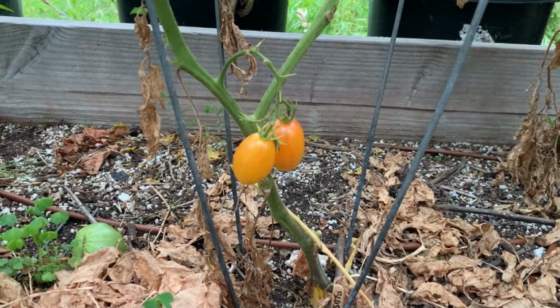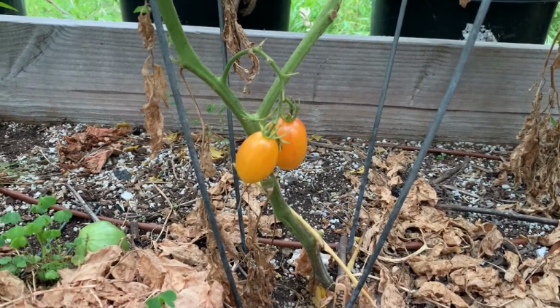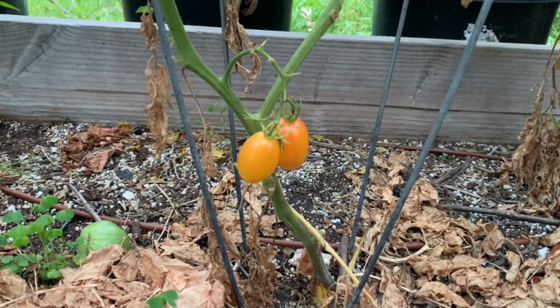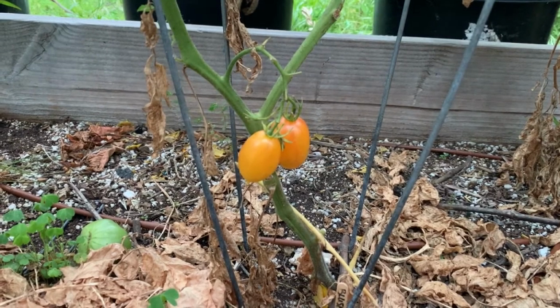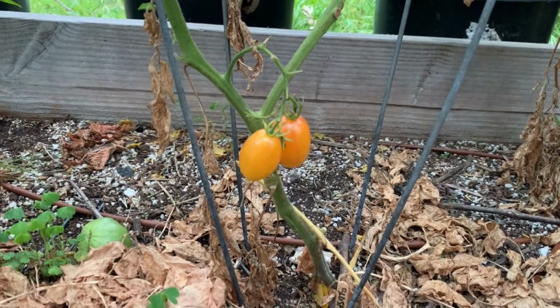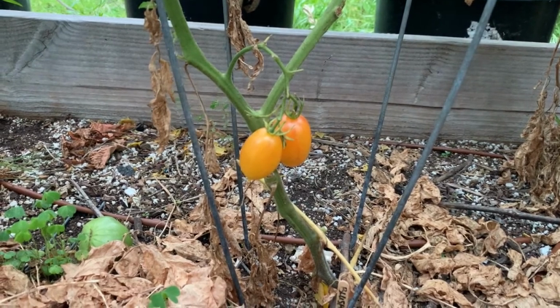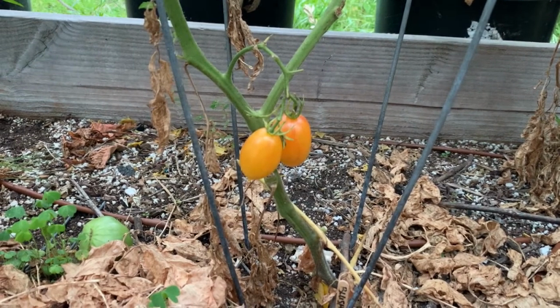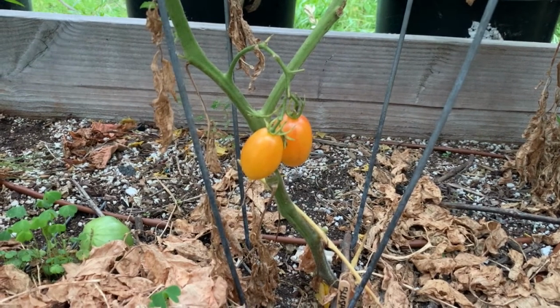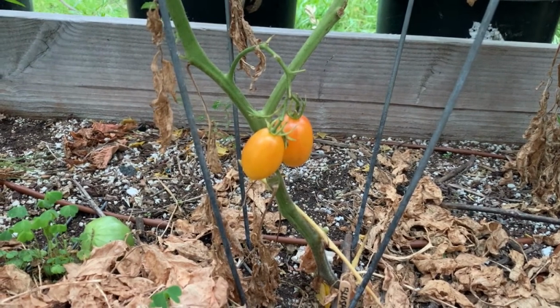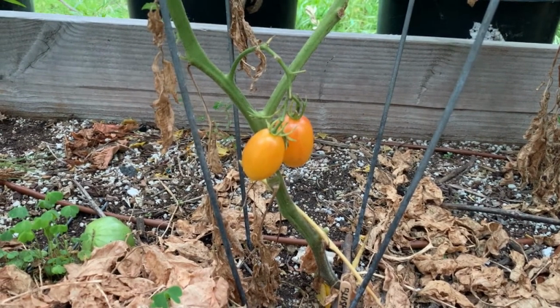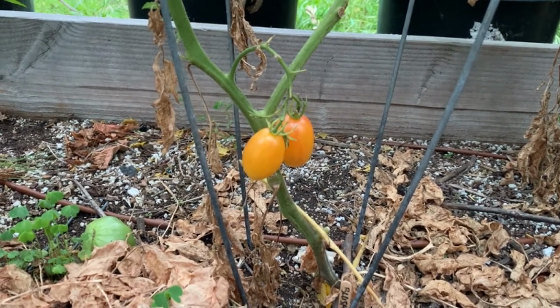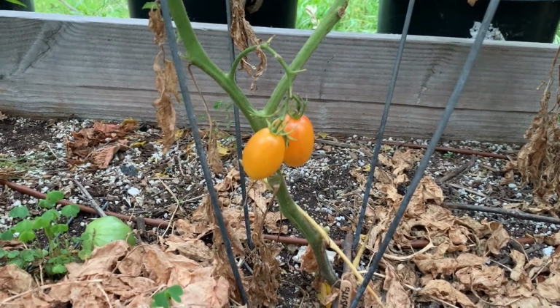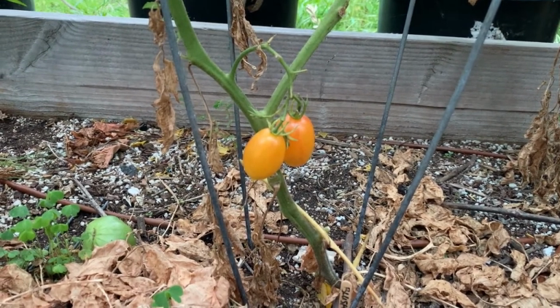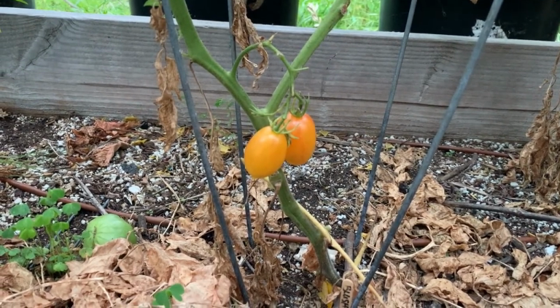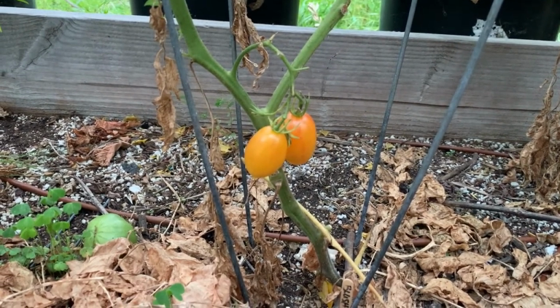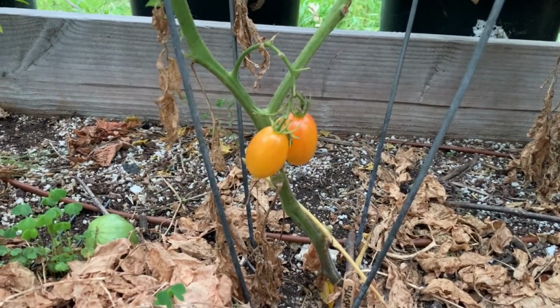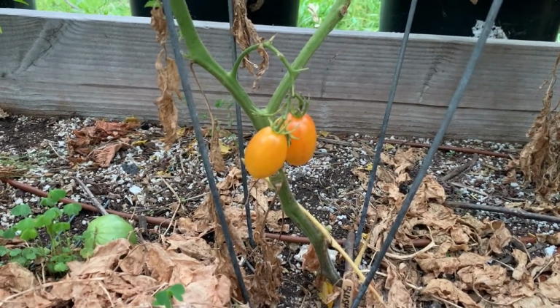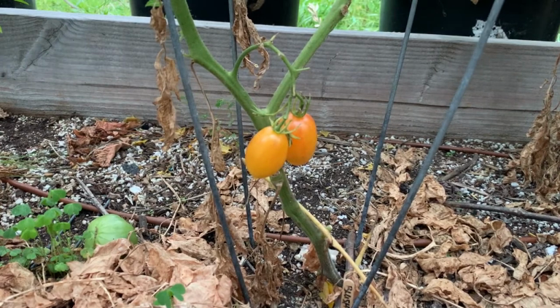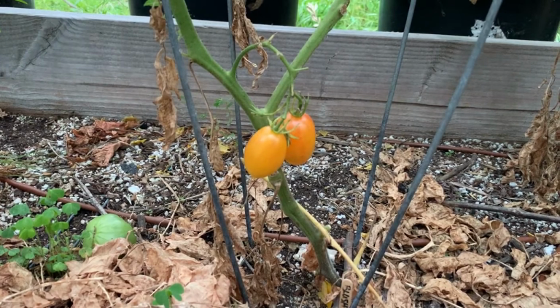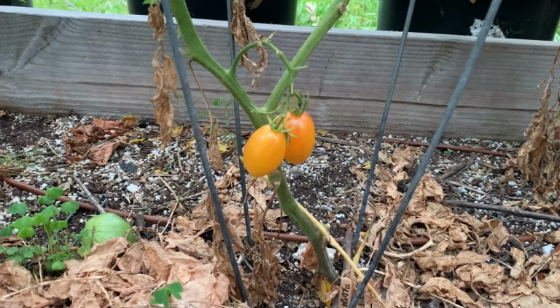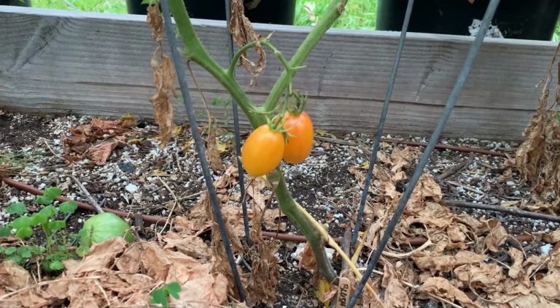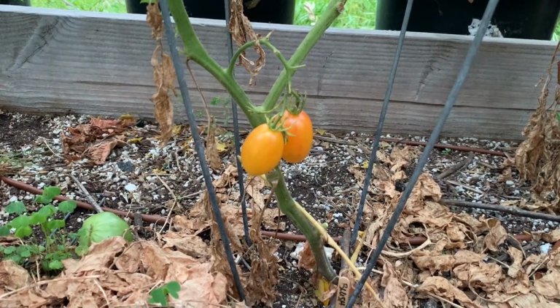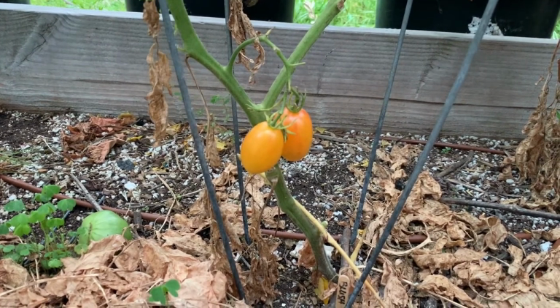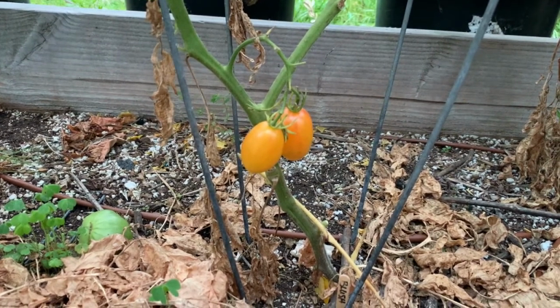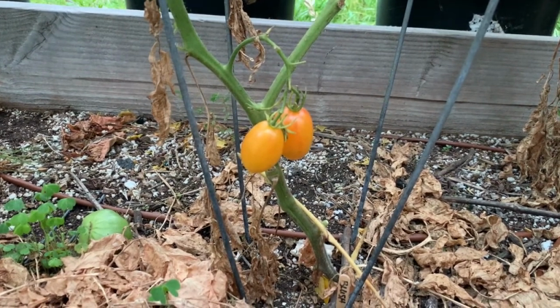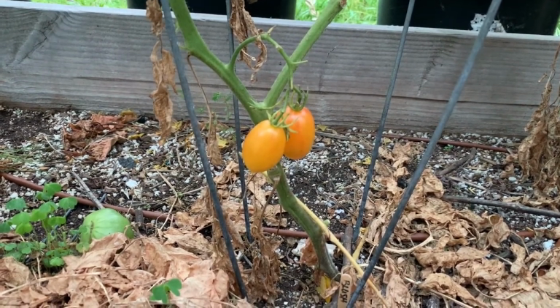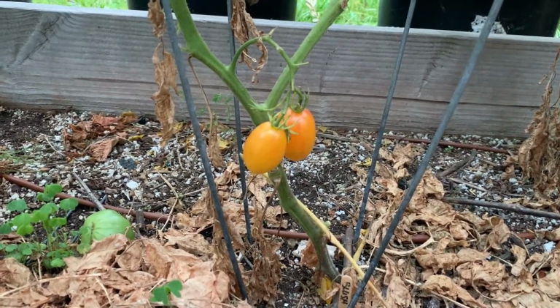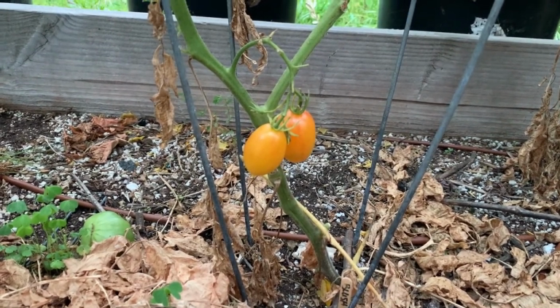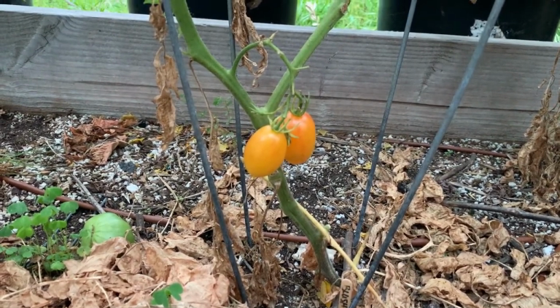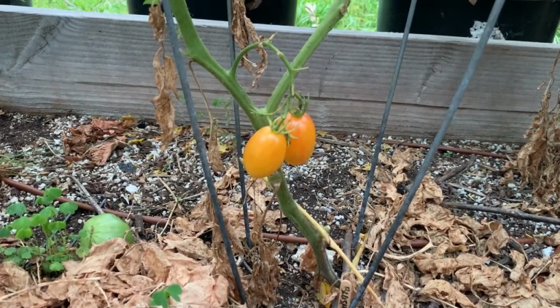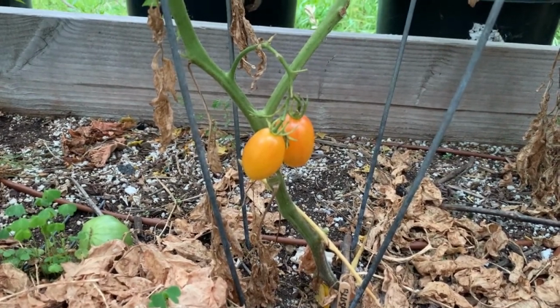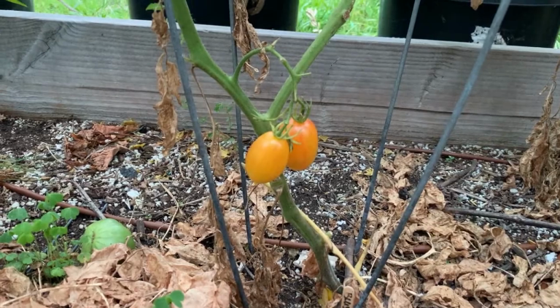Hello, it's Jennifer. Today is June 30th, and I'm going to test the blush grape tomato today.